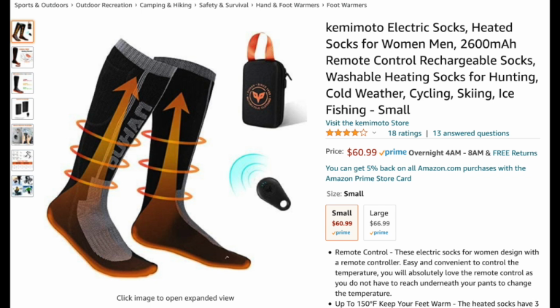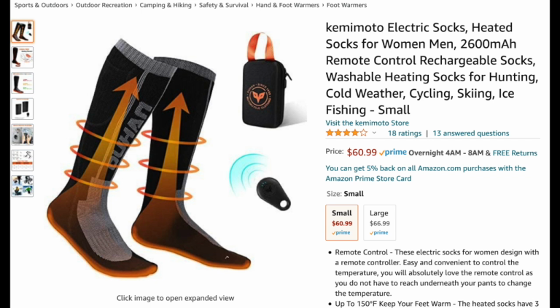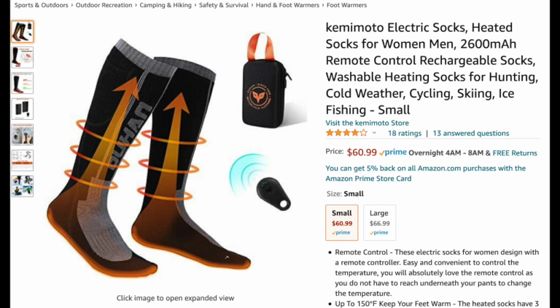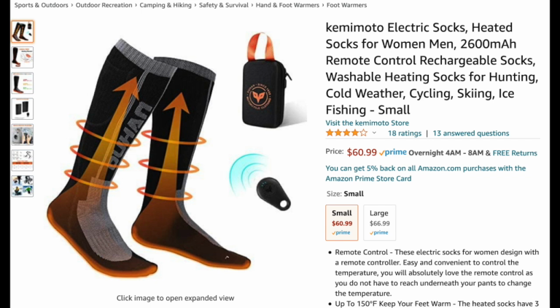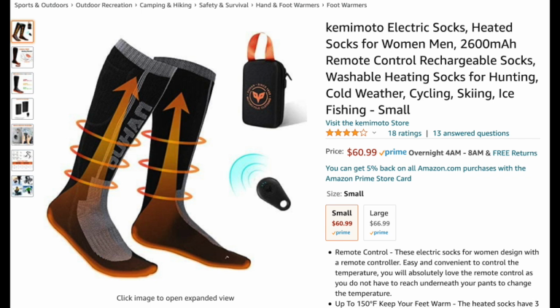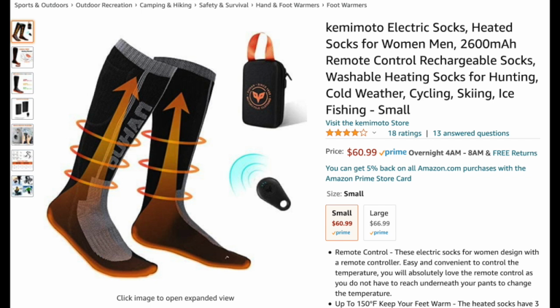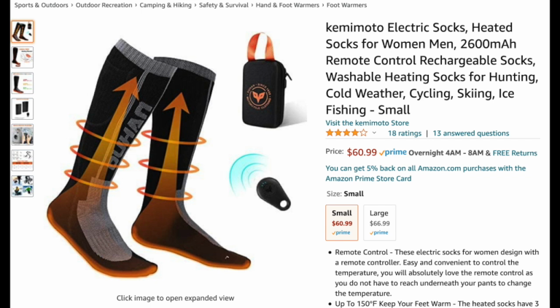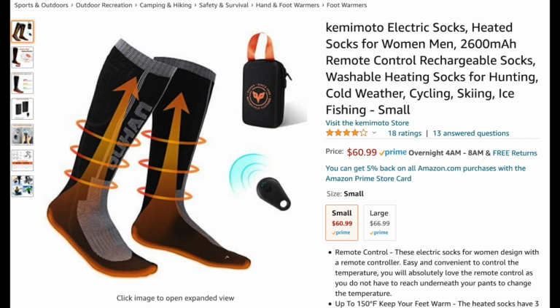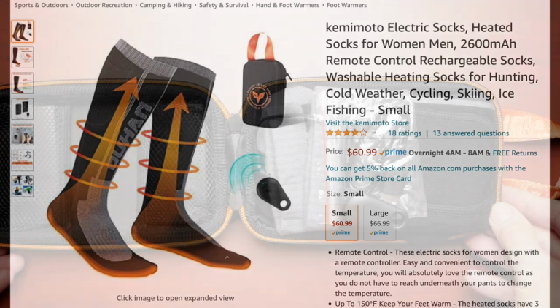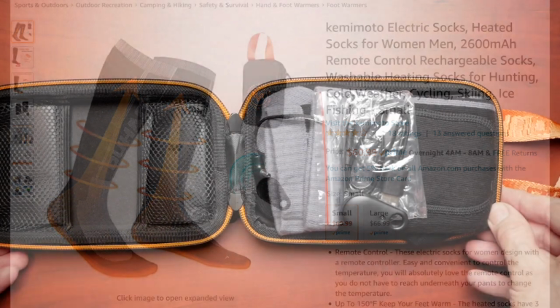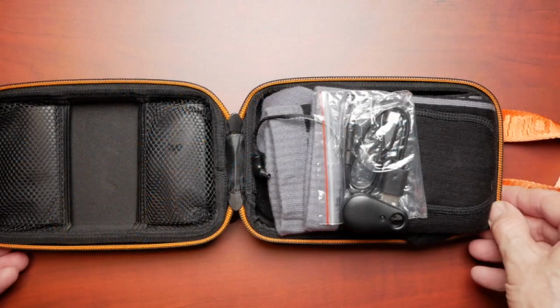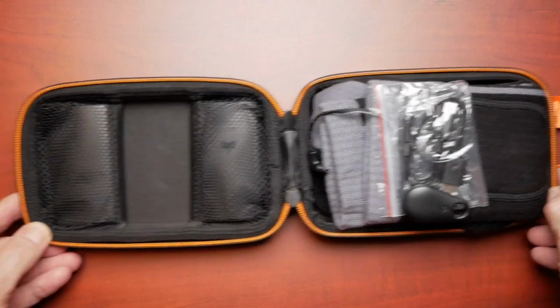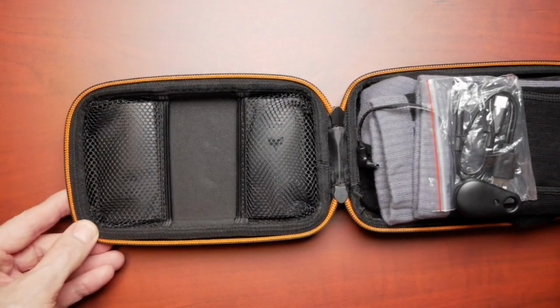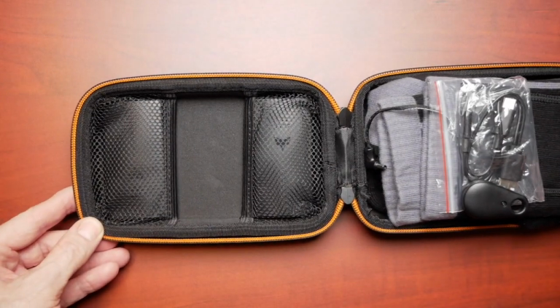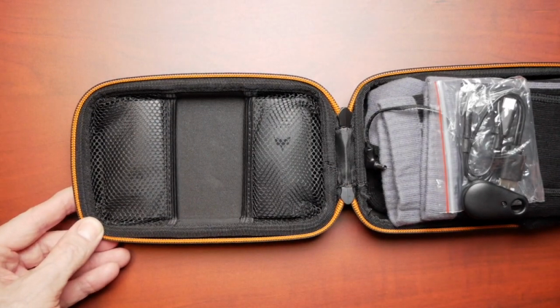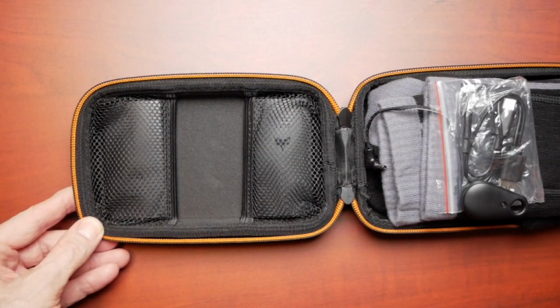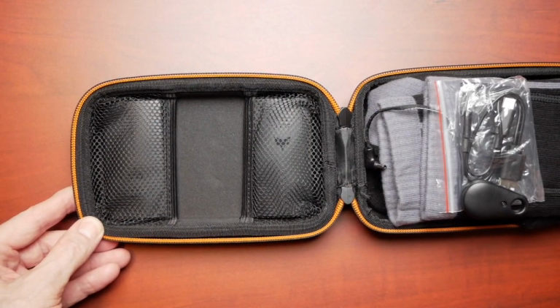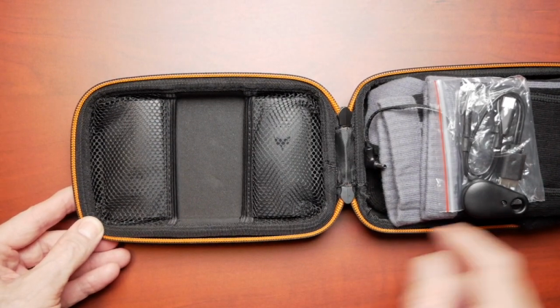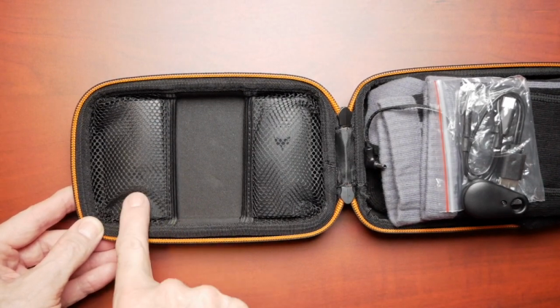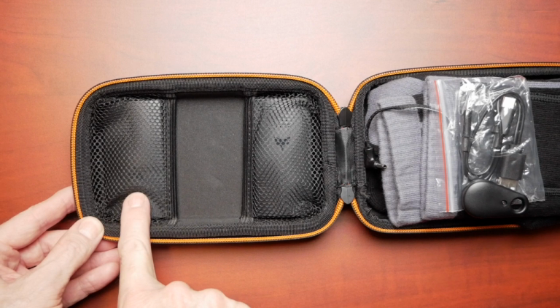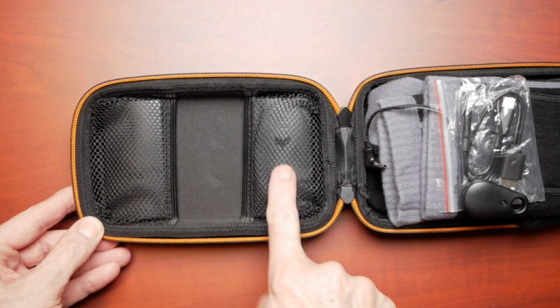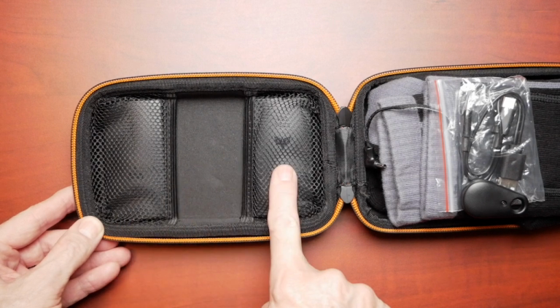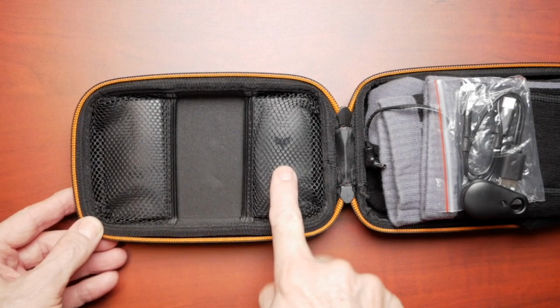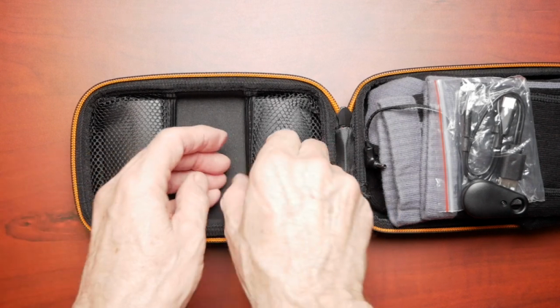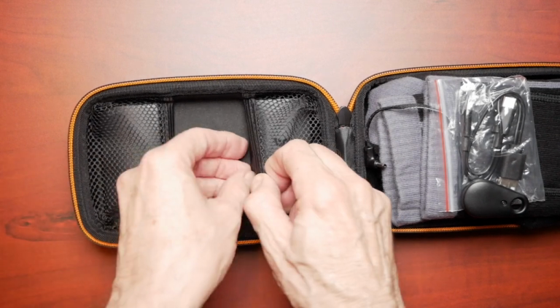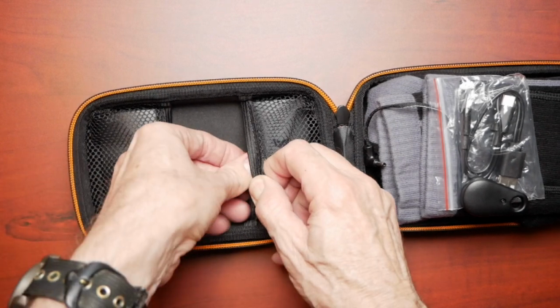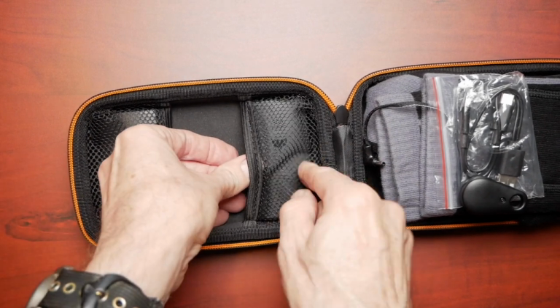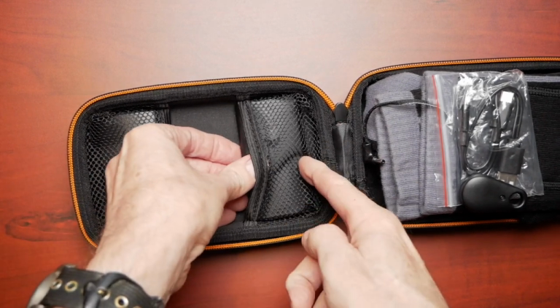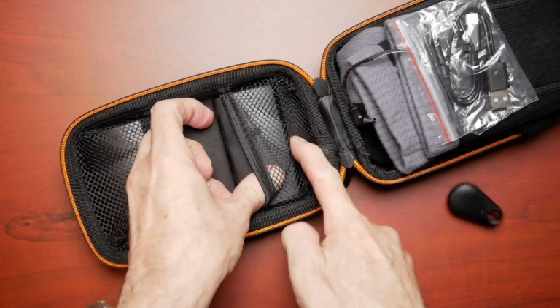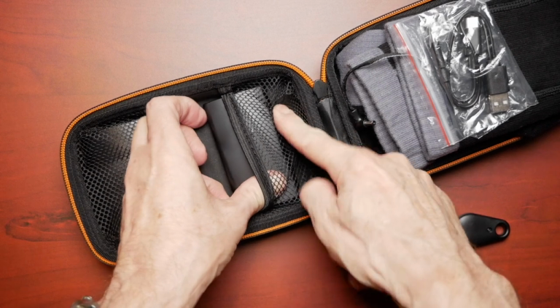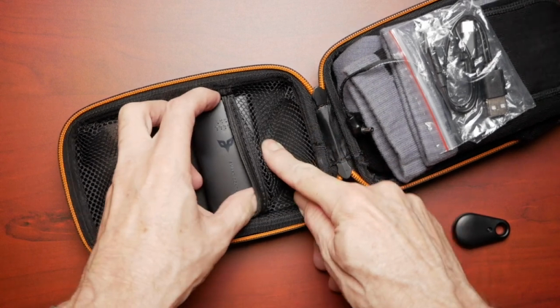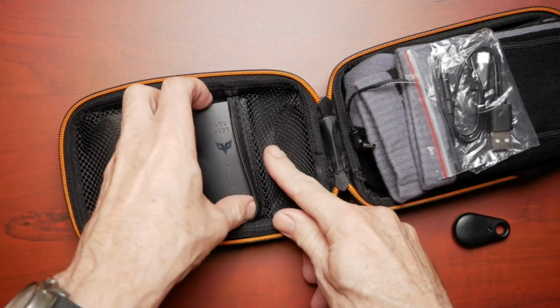You could also wear these if you're just out walking around the neighborhood in cold weather. If you wait until the end of the video I'm going to give you a special coupon code where you can save 20% on these electric socks. But let's take a look at what comes in this pretty nice package.